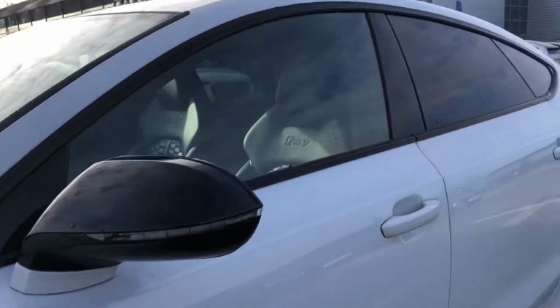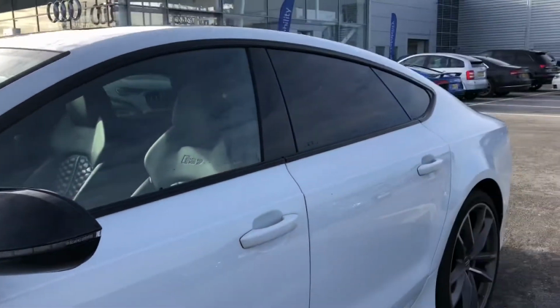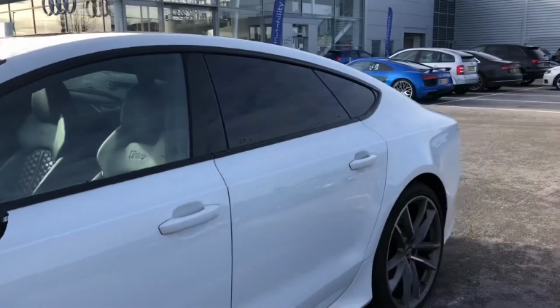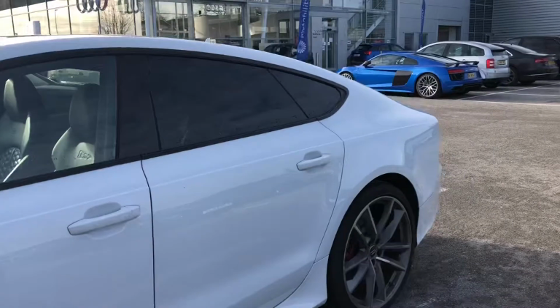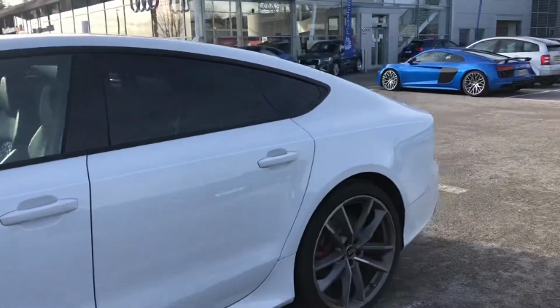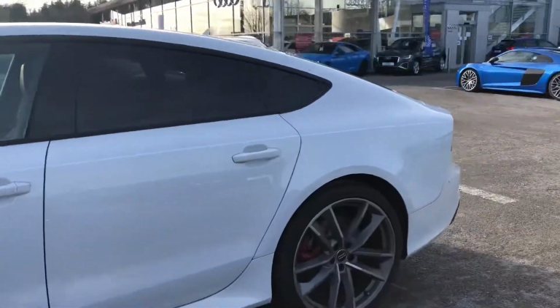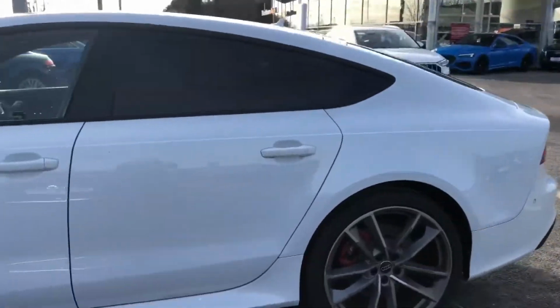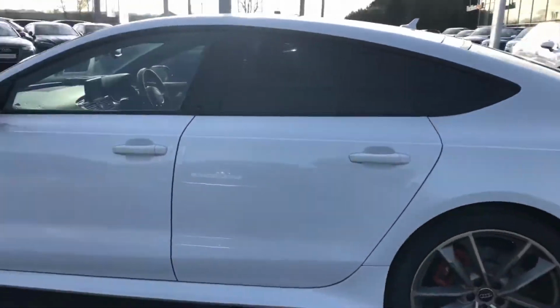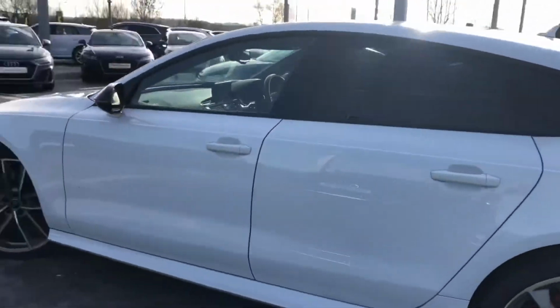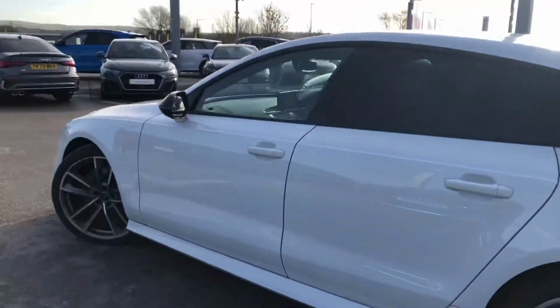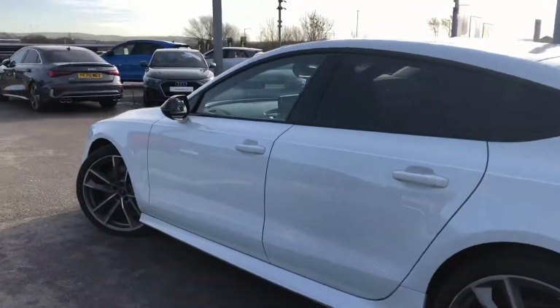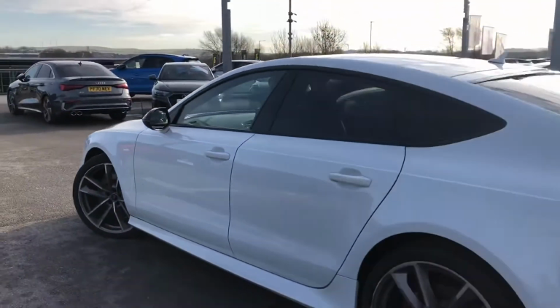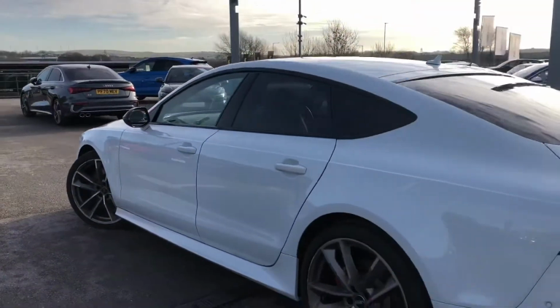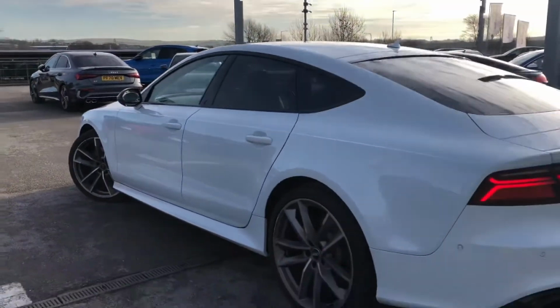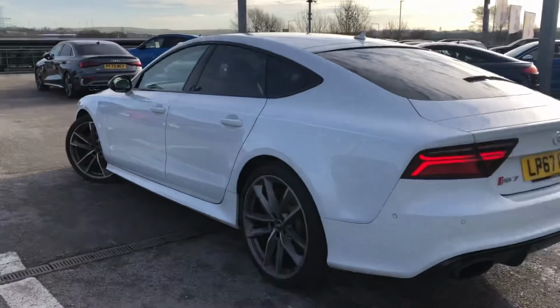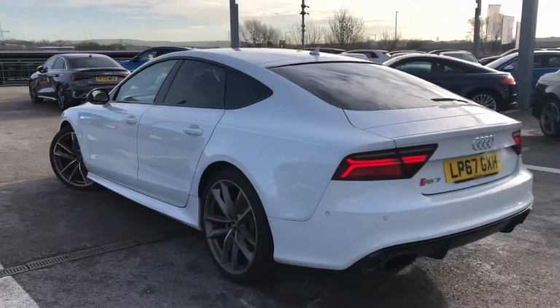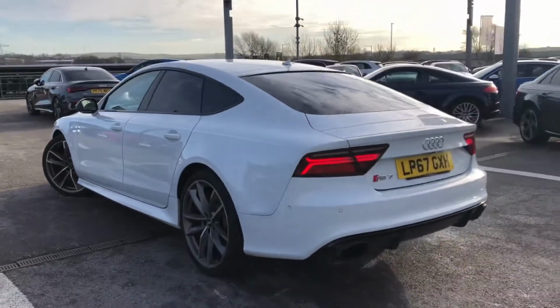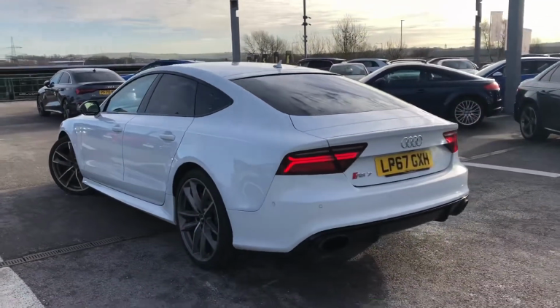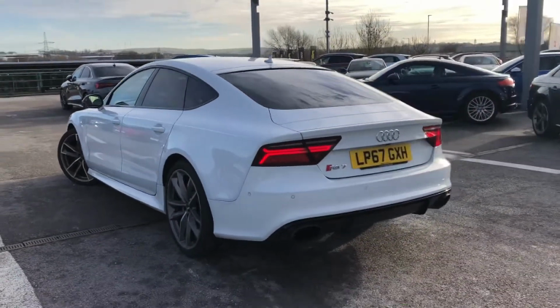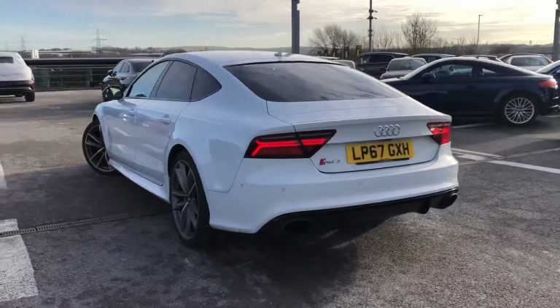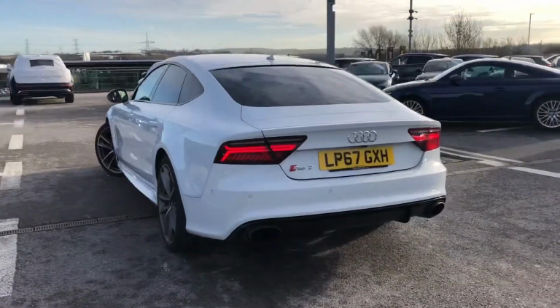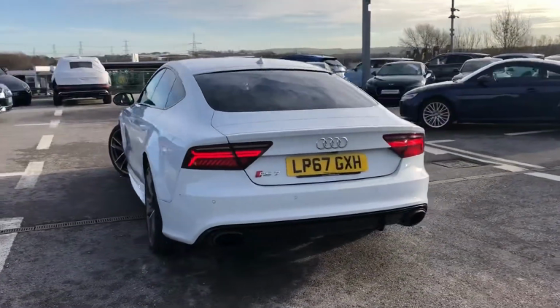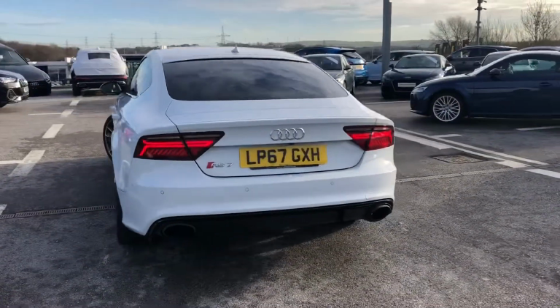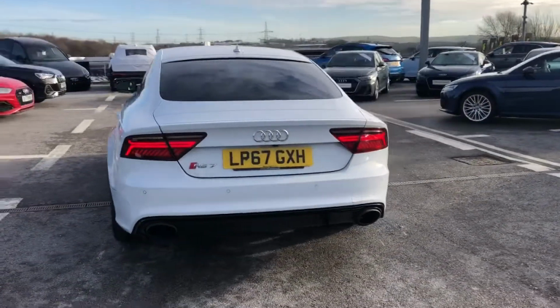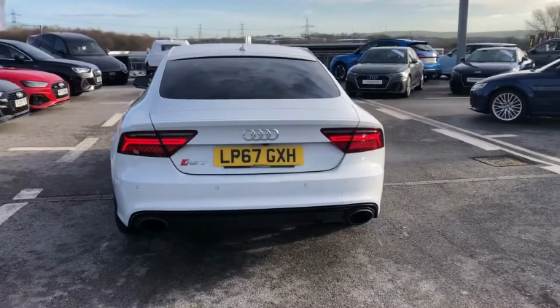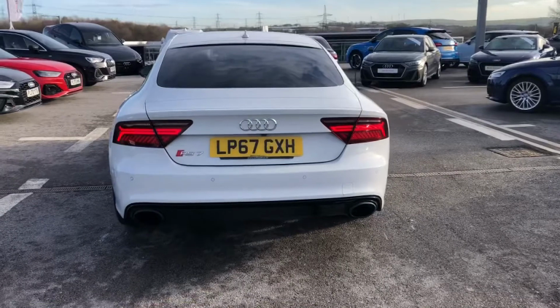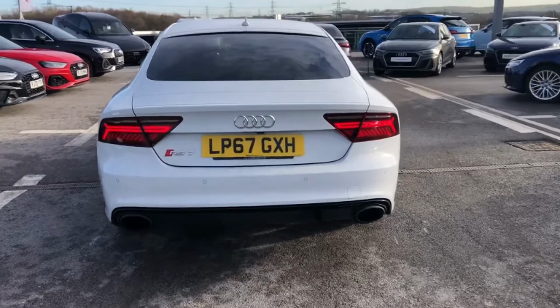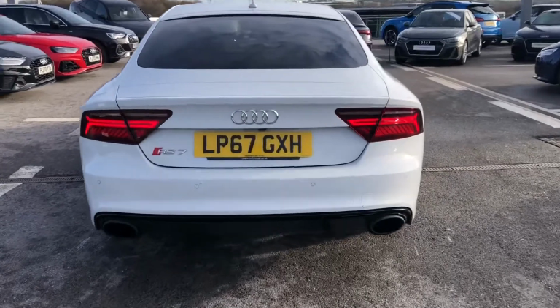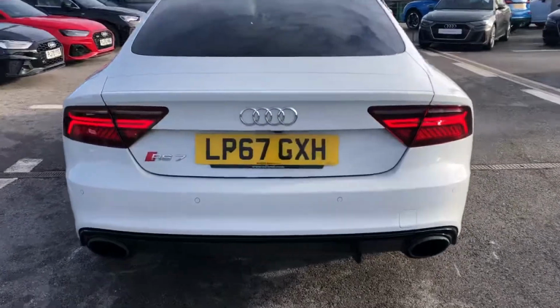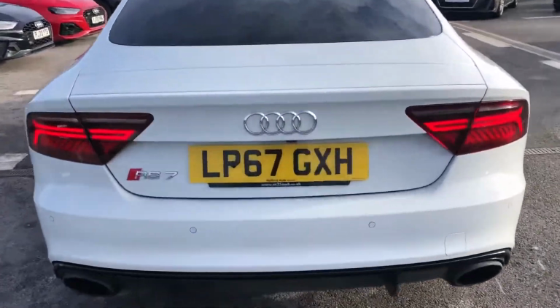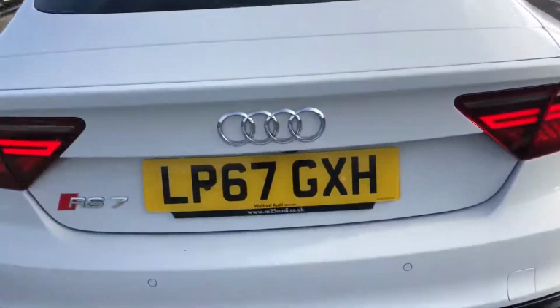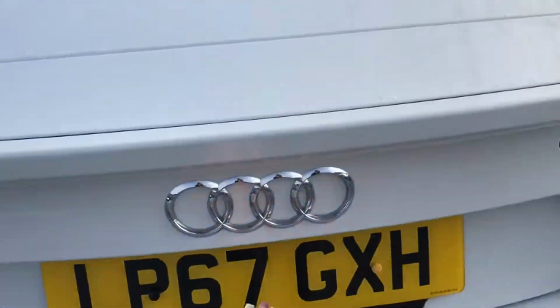It comes with the contrast door mirrors which are electrically heated and folding. We have the privacy glass in the back. It comes with Audi side assist and Audi lane assist, as well as the top speed restriction increased to 174 mph.